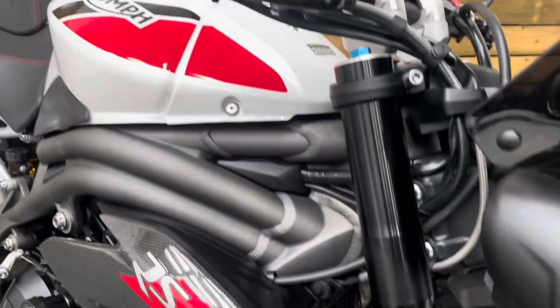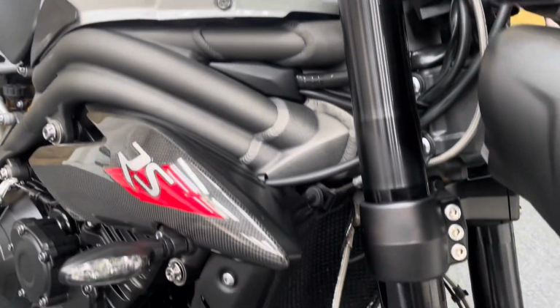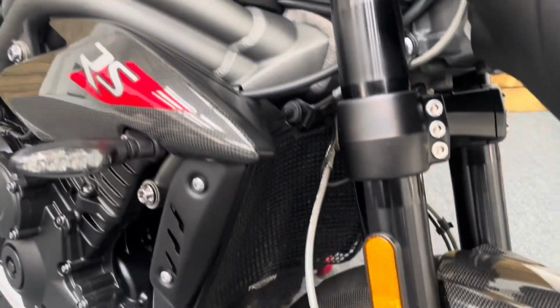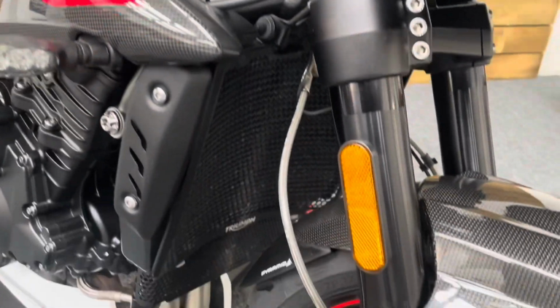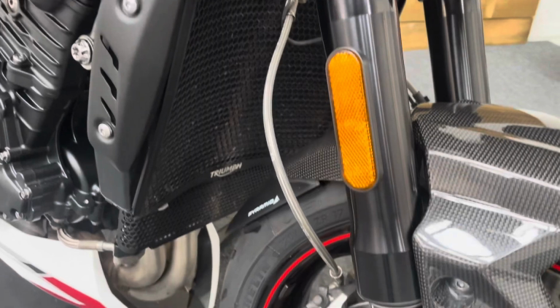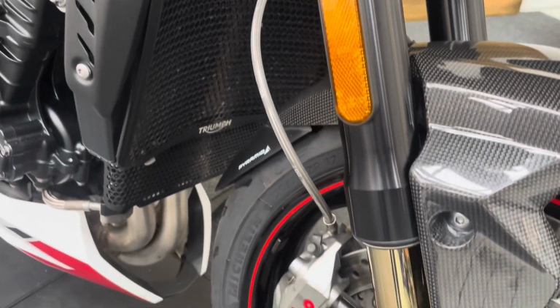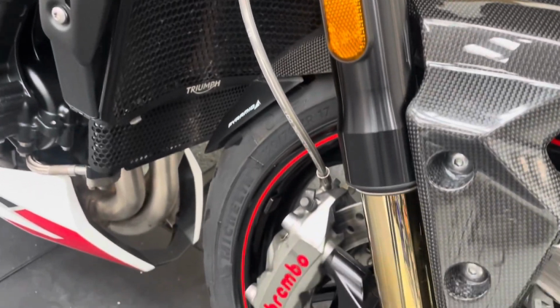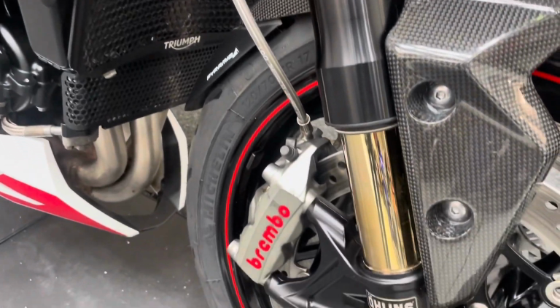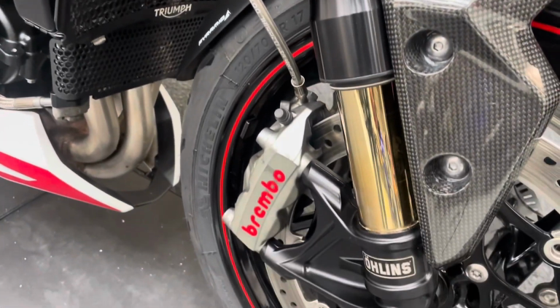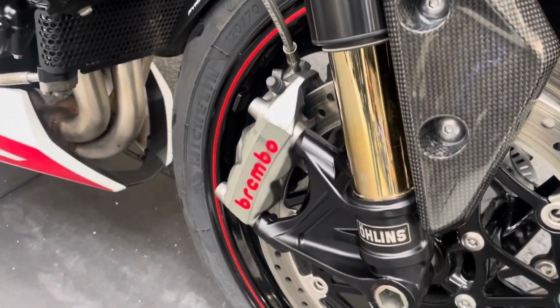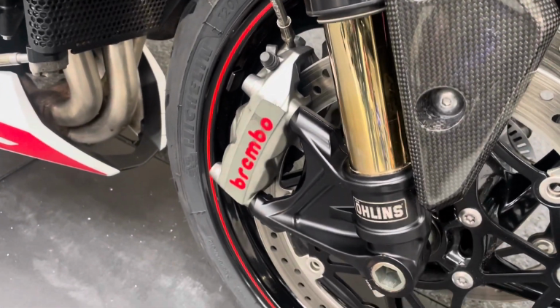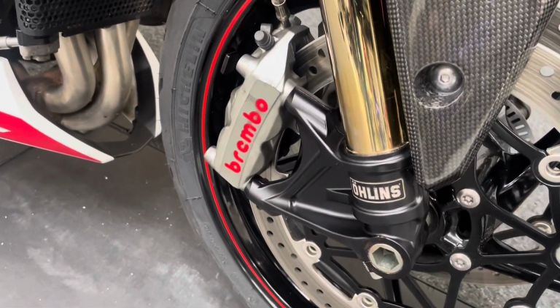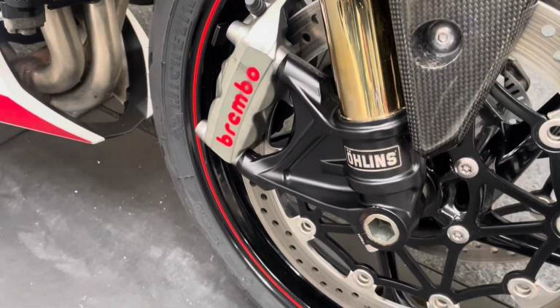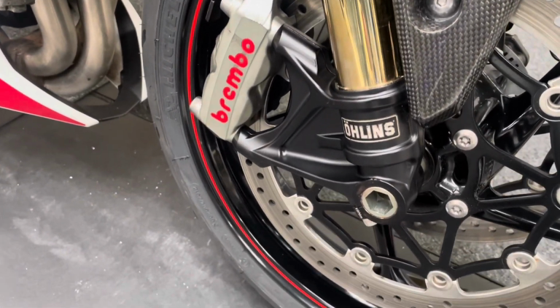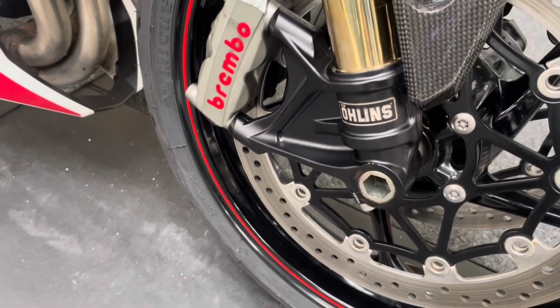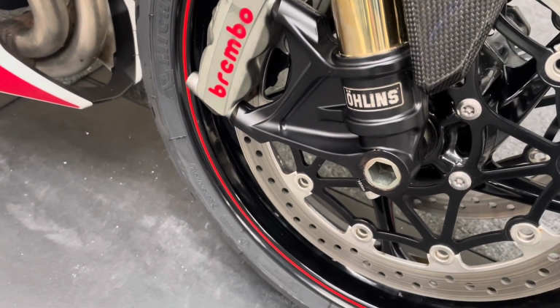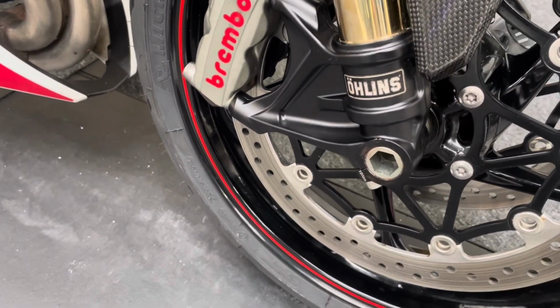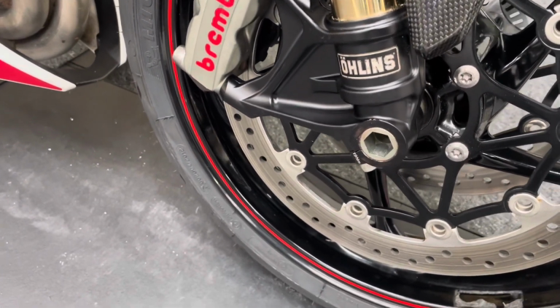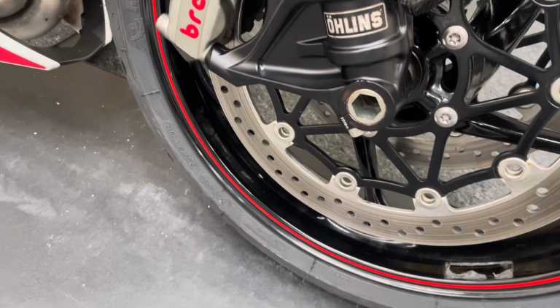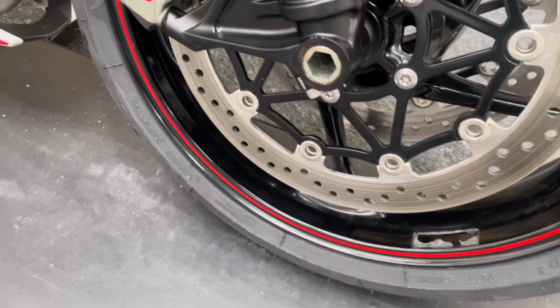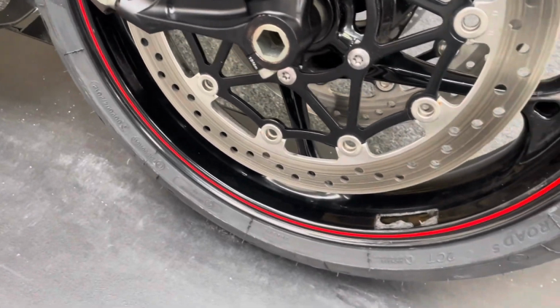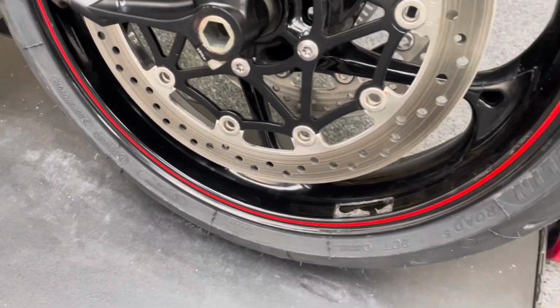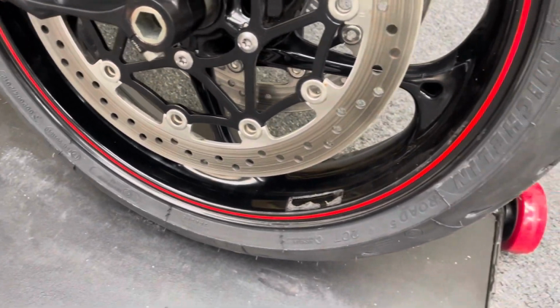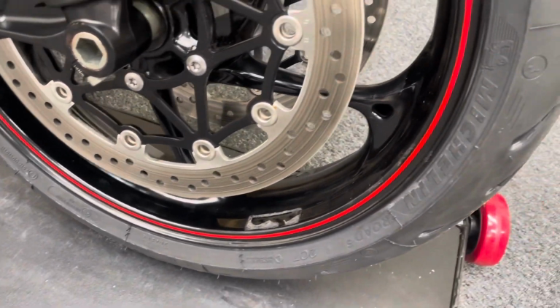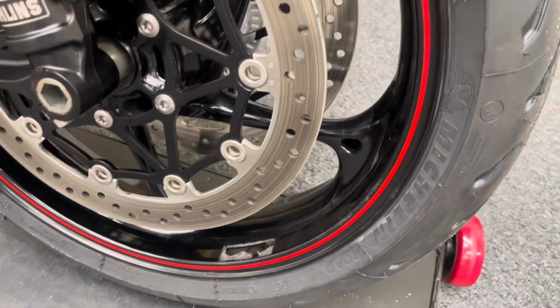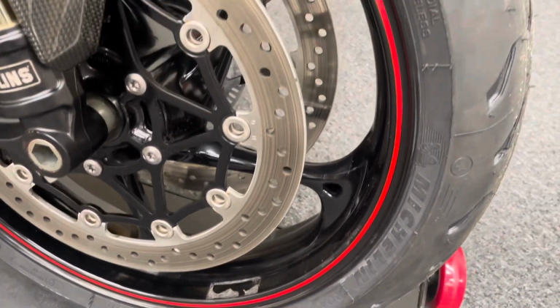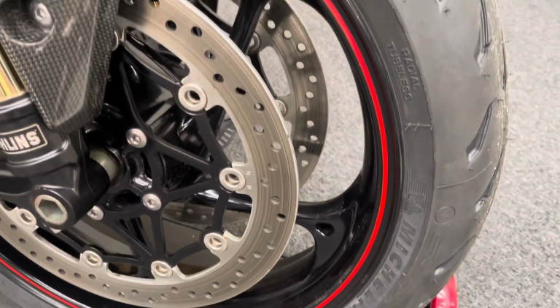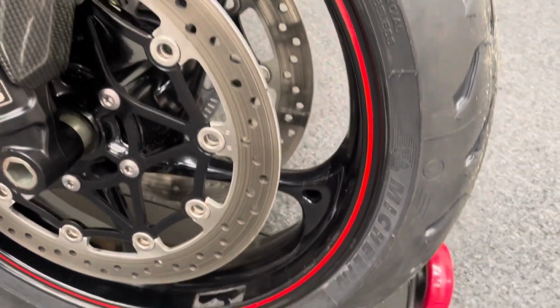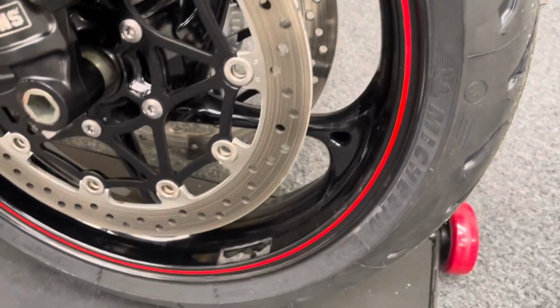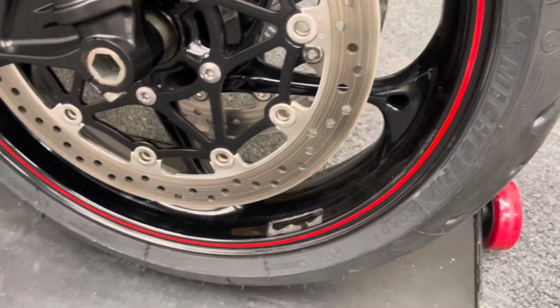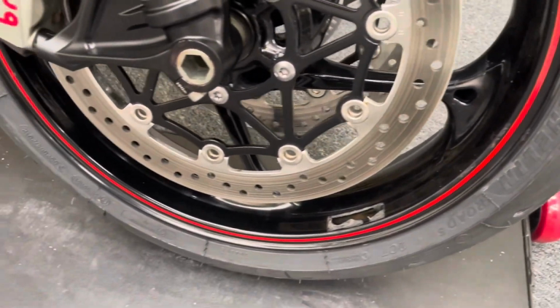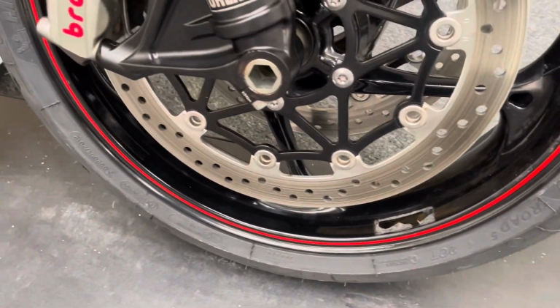Those Ohlins upside down forks are all in excellent condition as you can see, with no flaking of the anodised material there and no signs of any corrosion. No corrosion anywhere on the bike at all — it's in great condition.